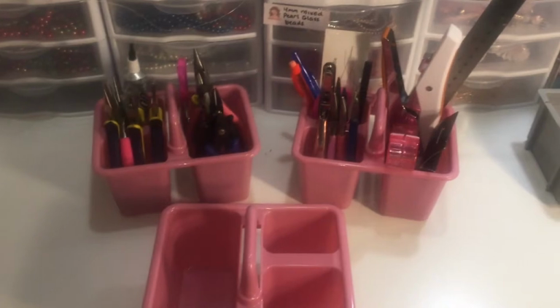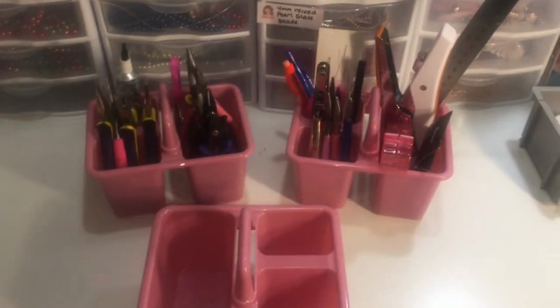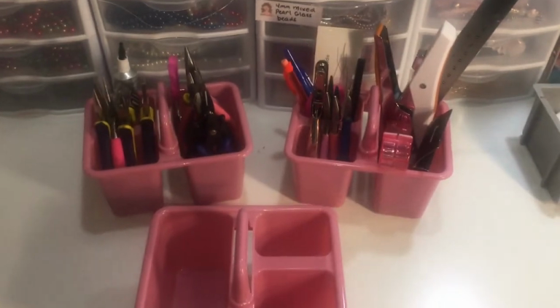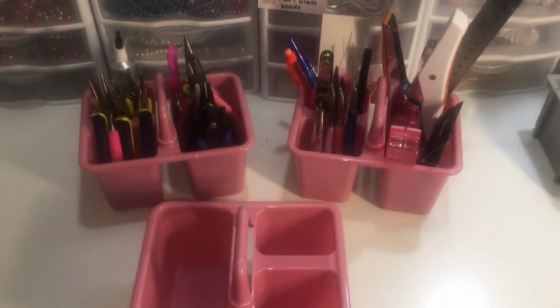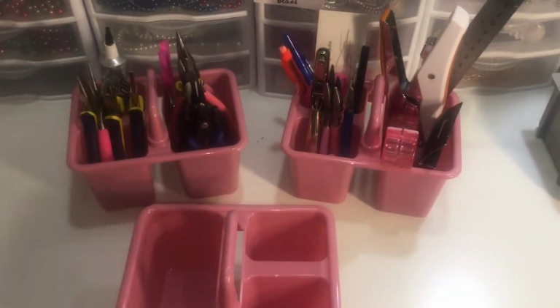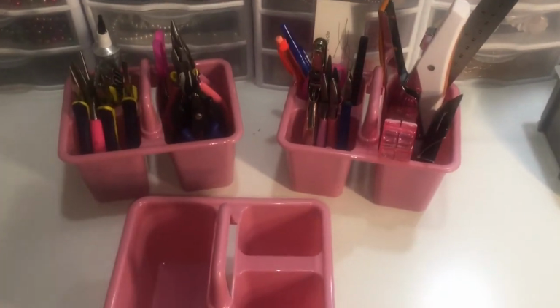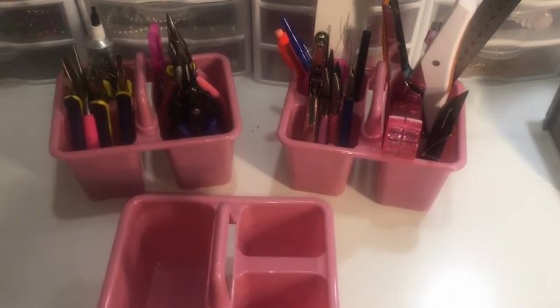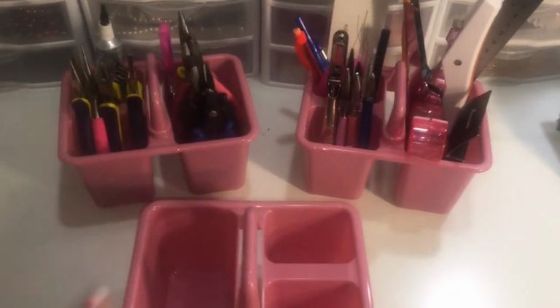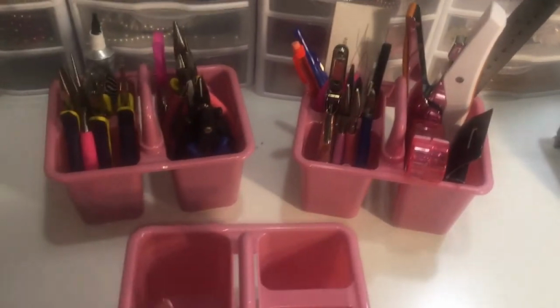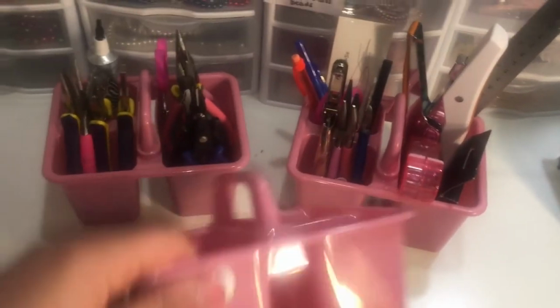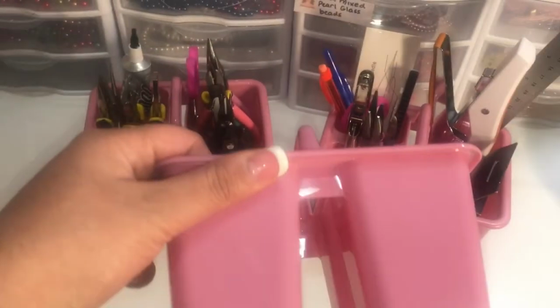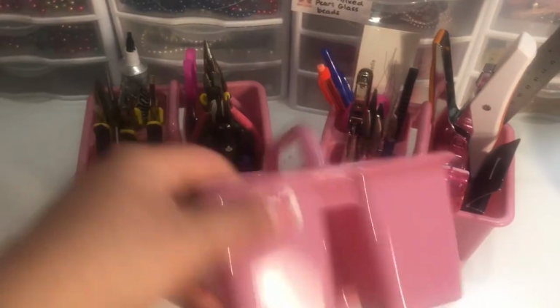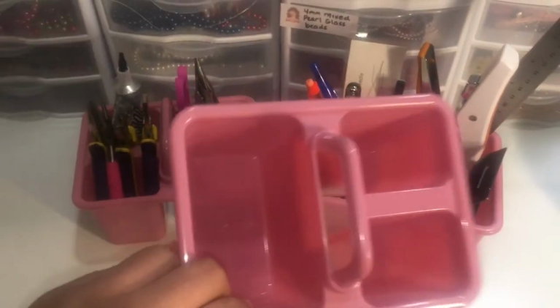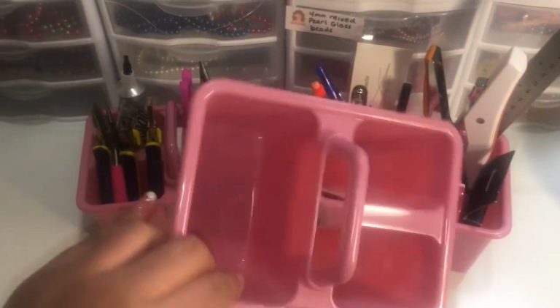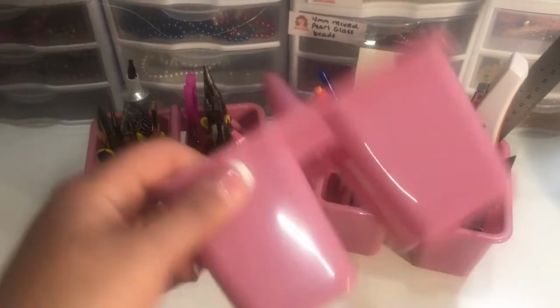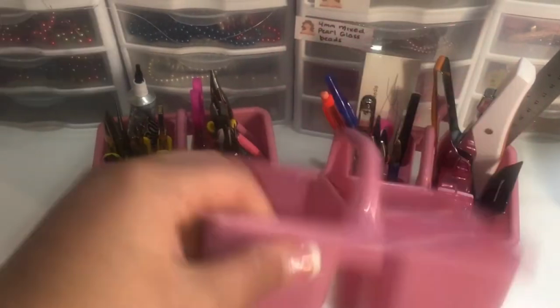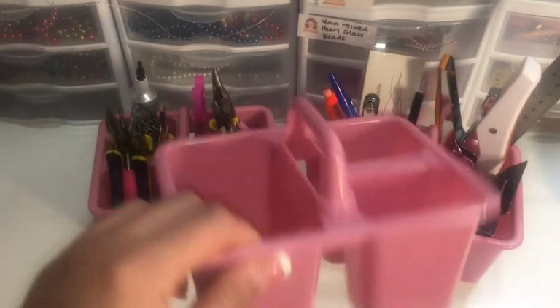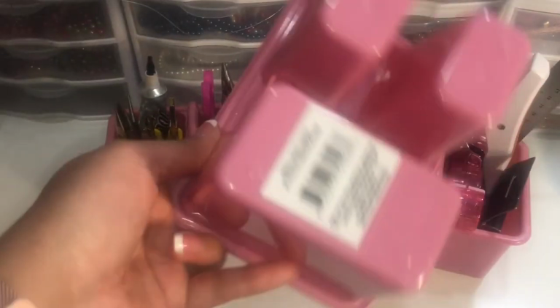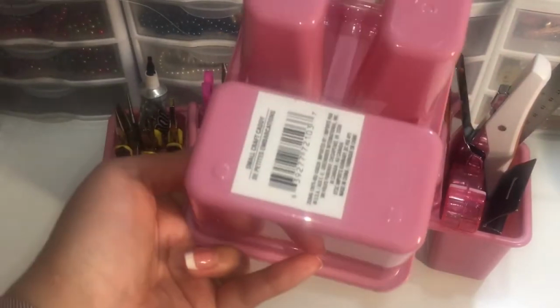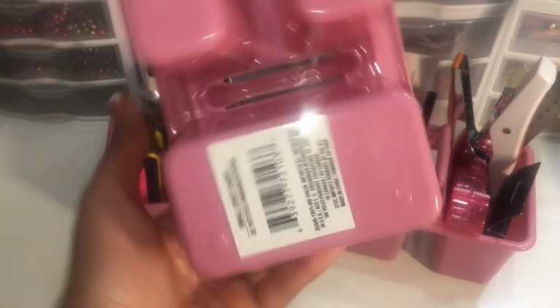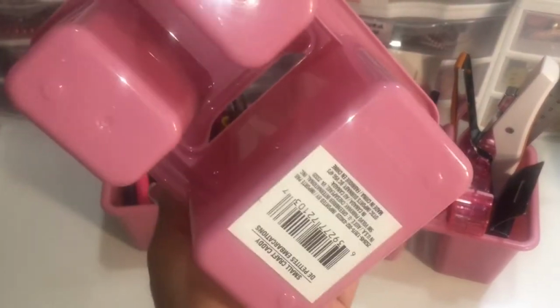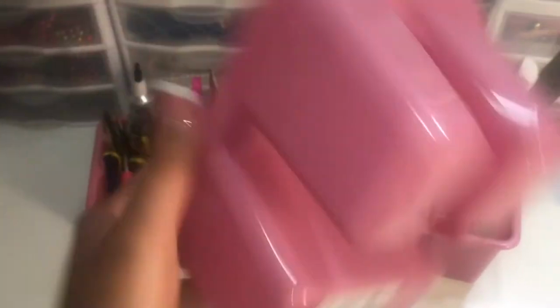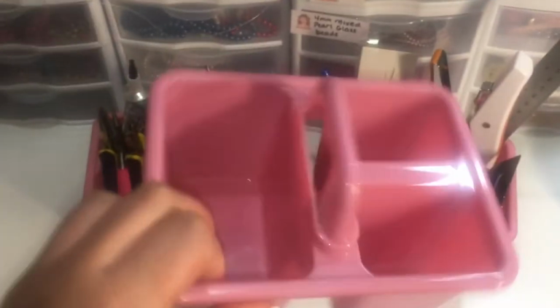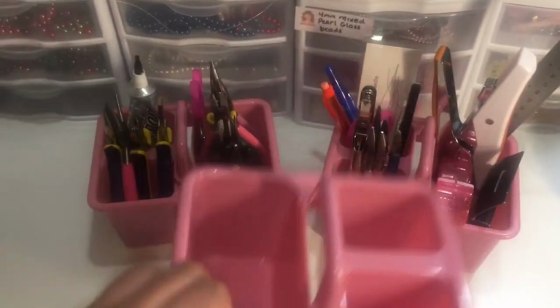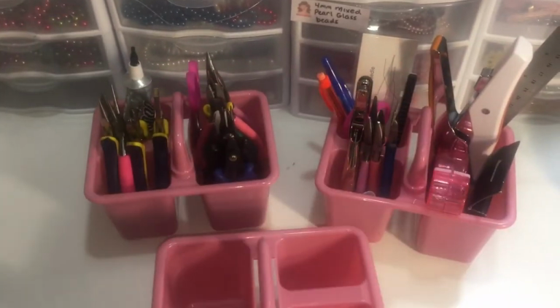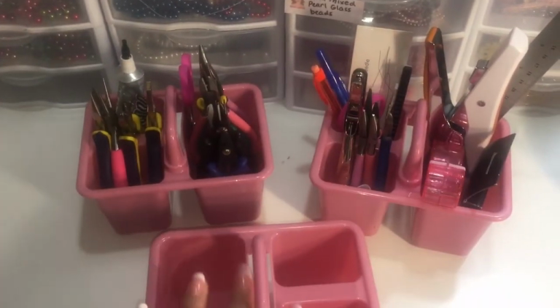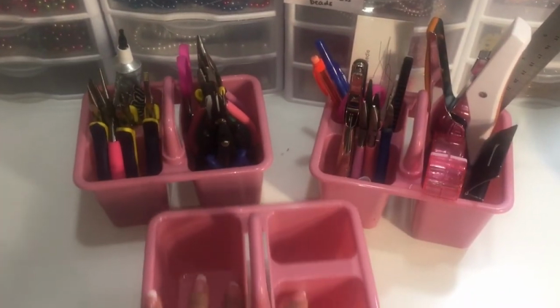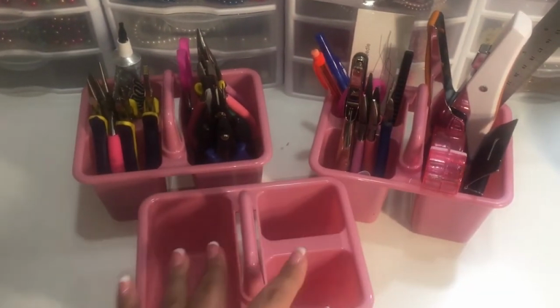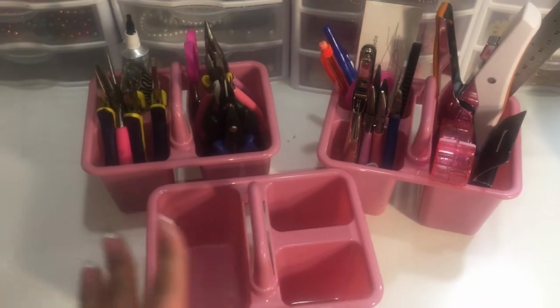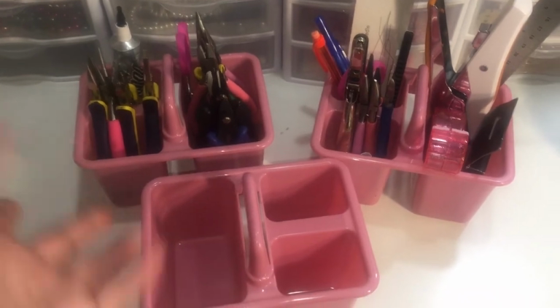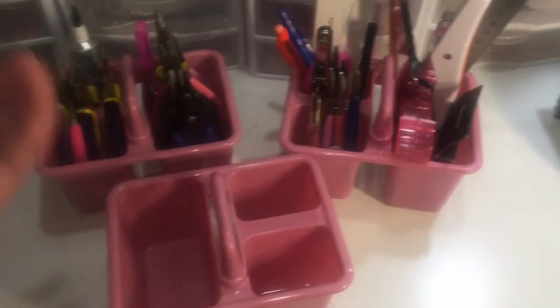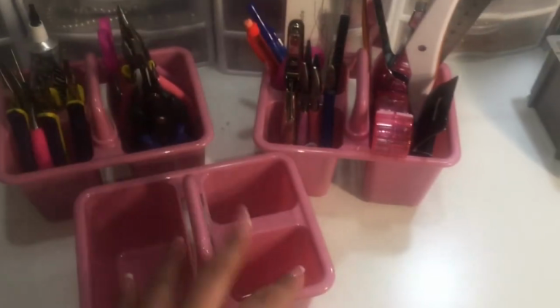Hi everyone, welcome back to my channel. I just wanted to share real quick — I bought these little caddies. I forgot what they're called, but these are good for a lot of things.